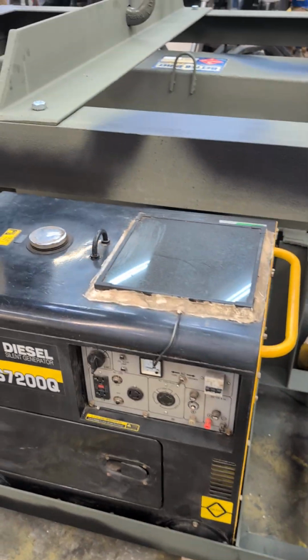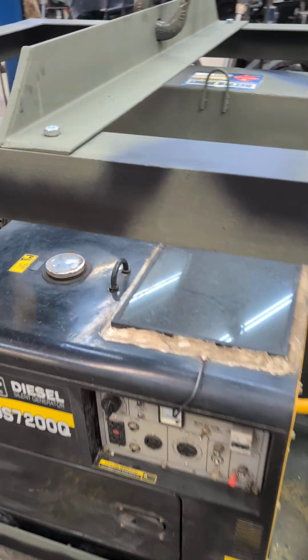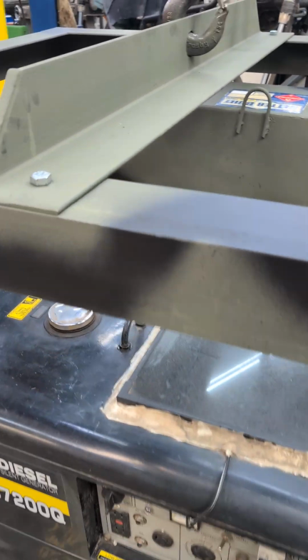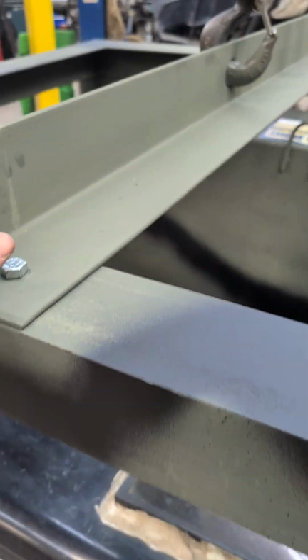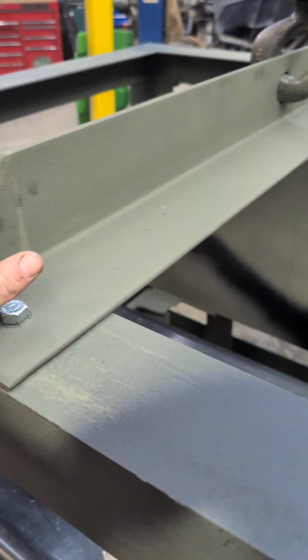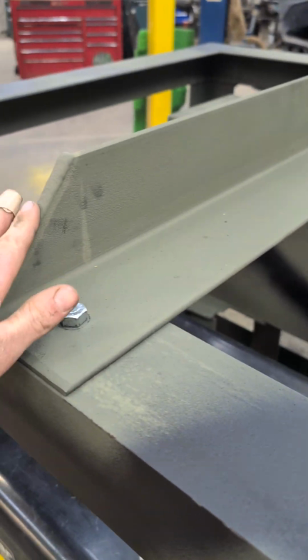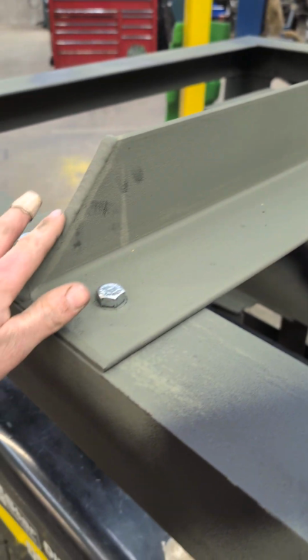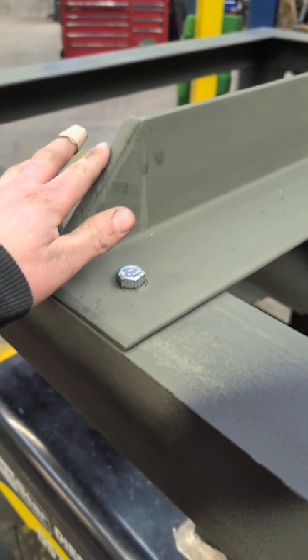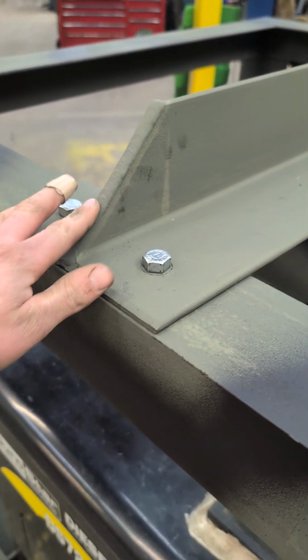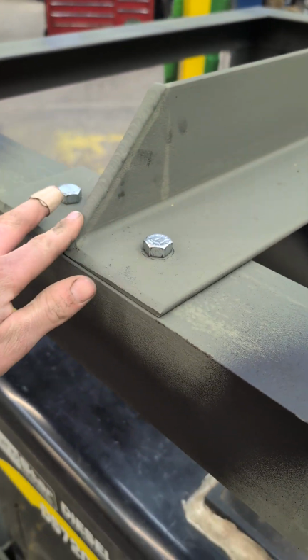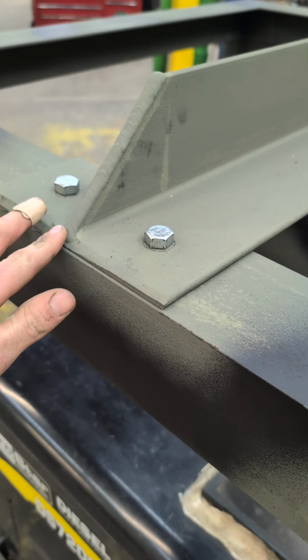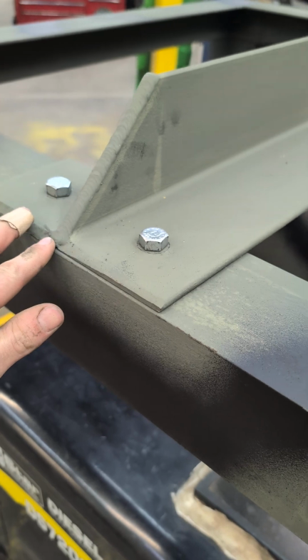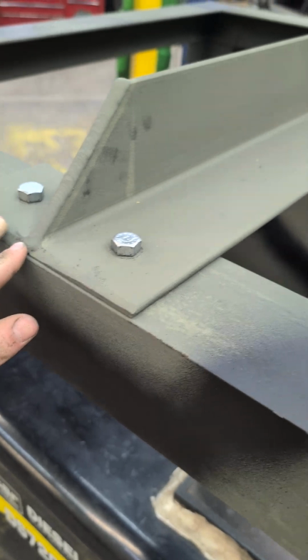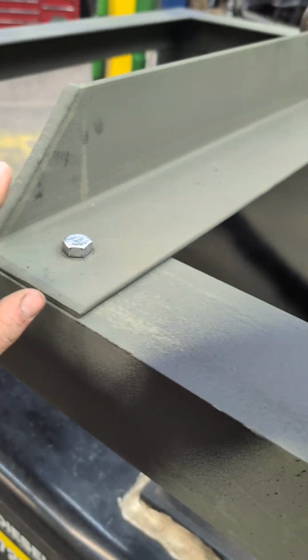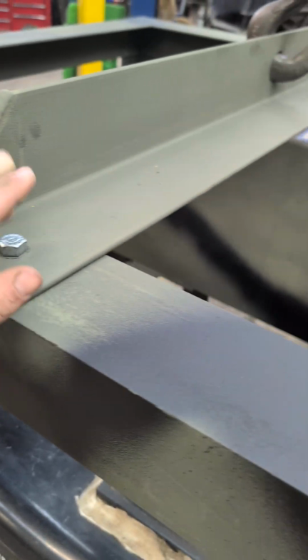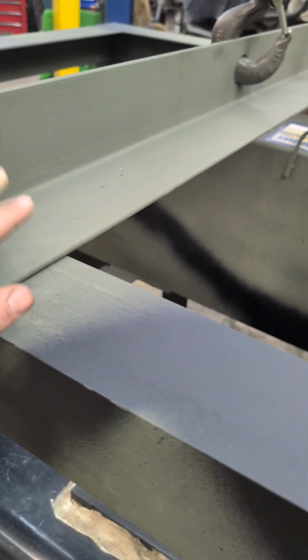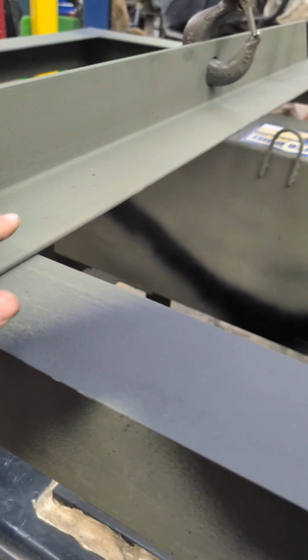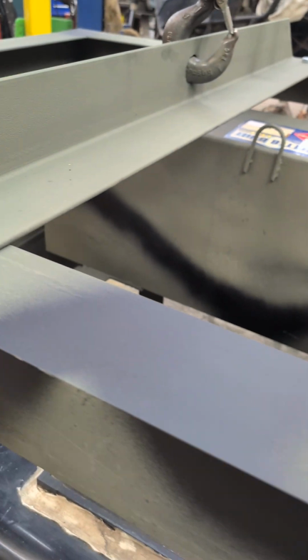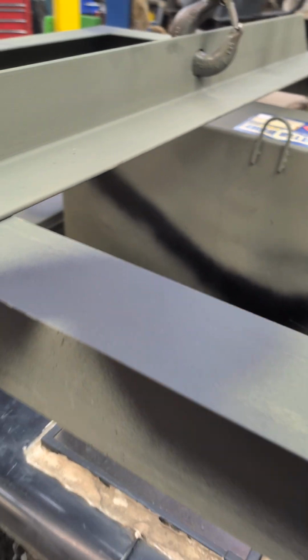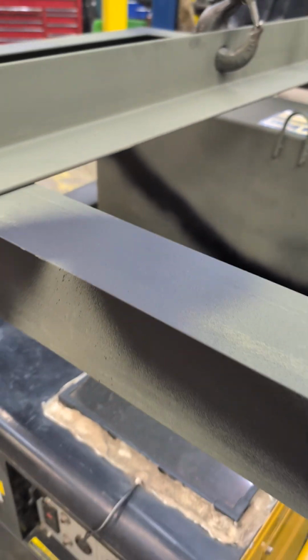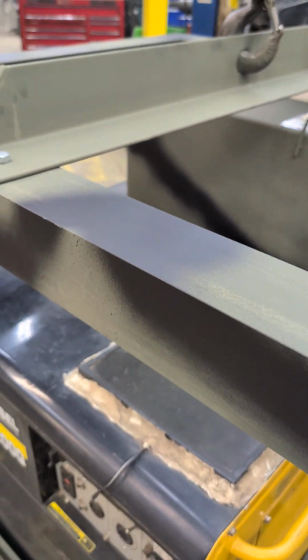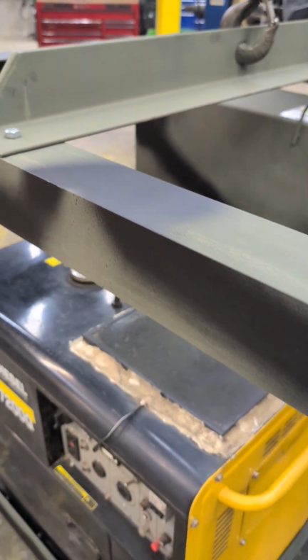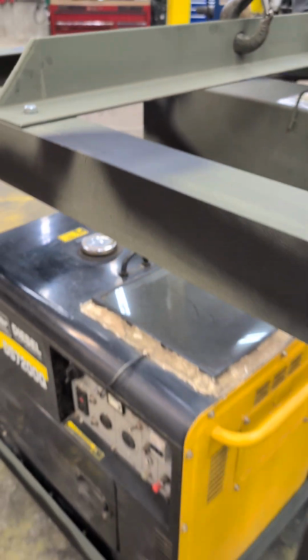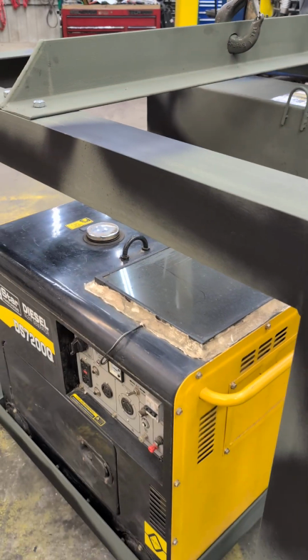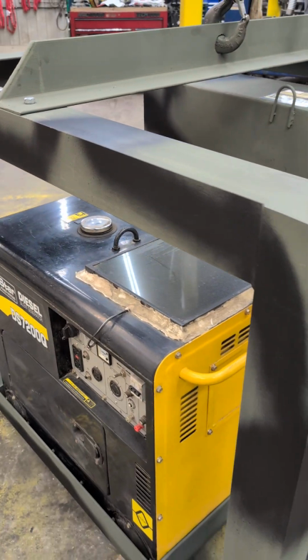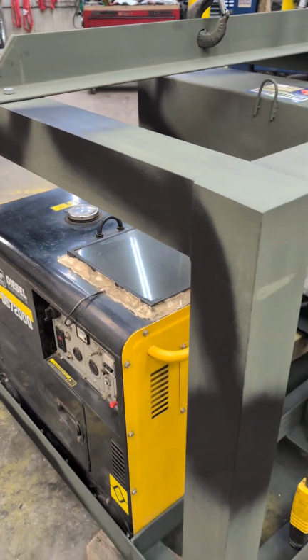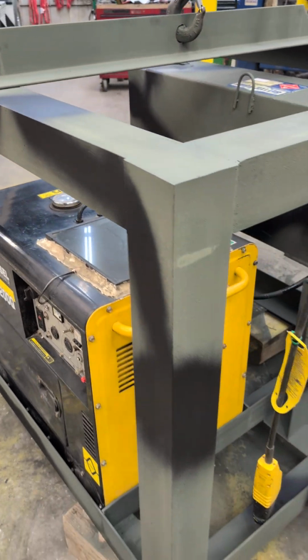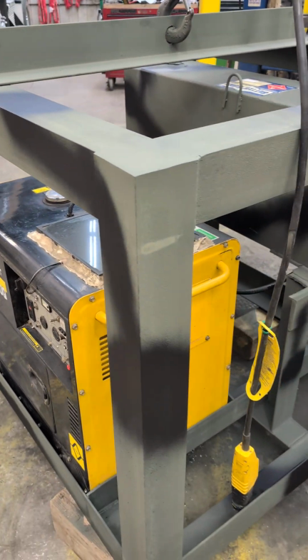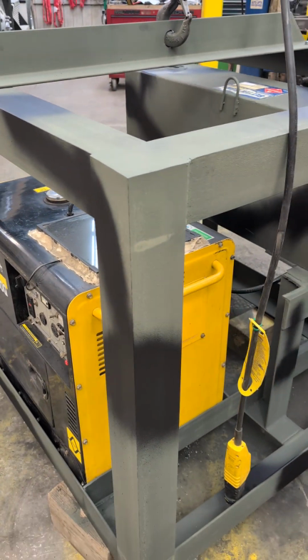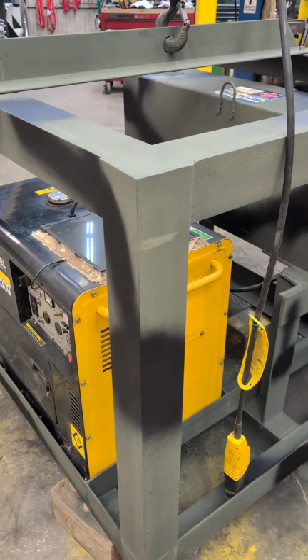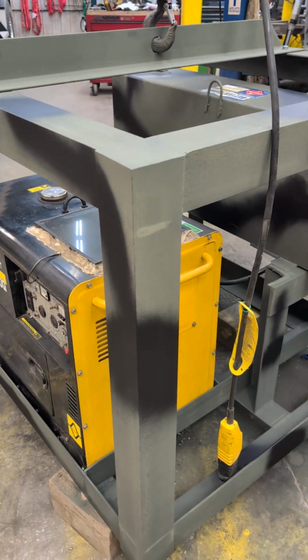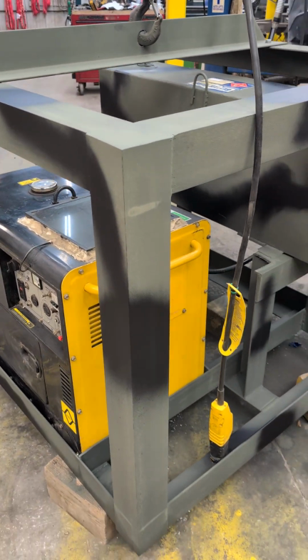We got a cross beam across — look at them dimes. Made it removable so you can replace the generator or do maintenance to it.